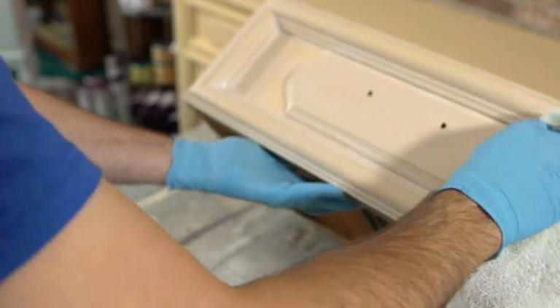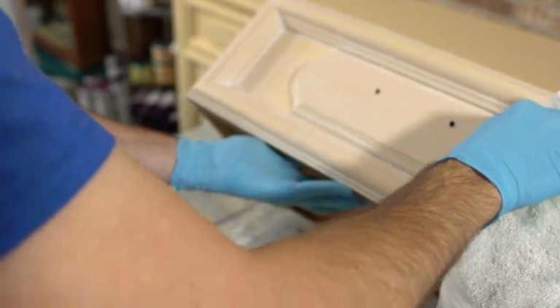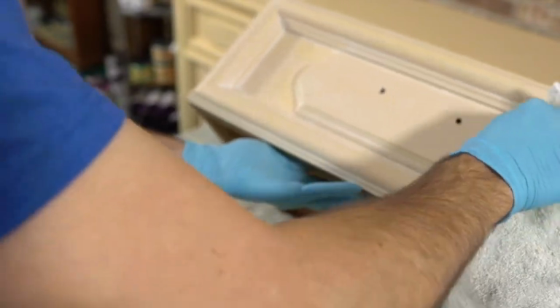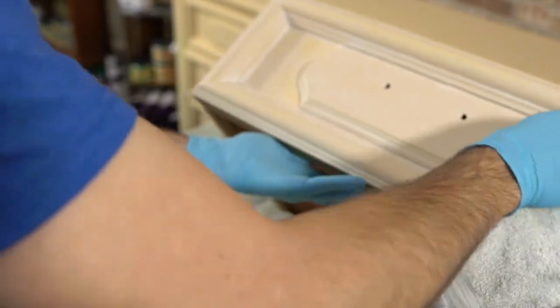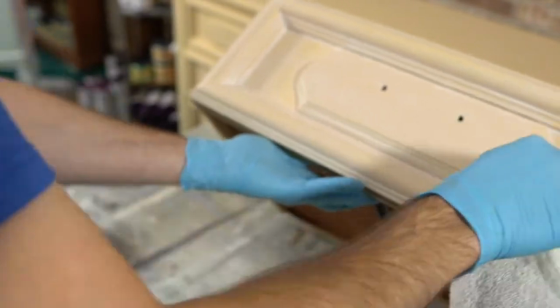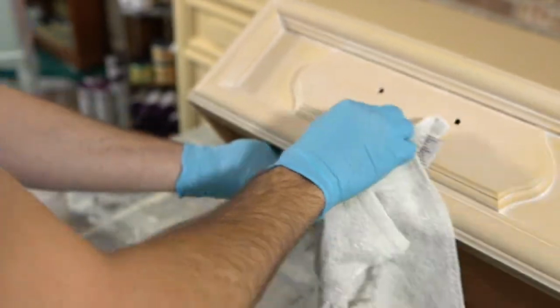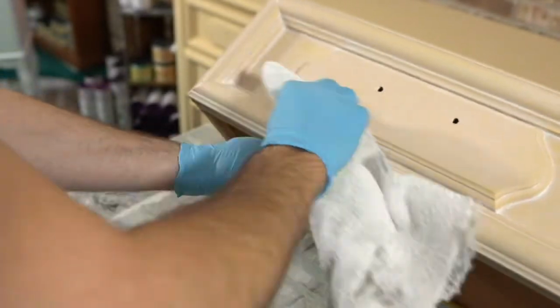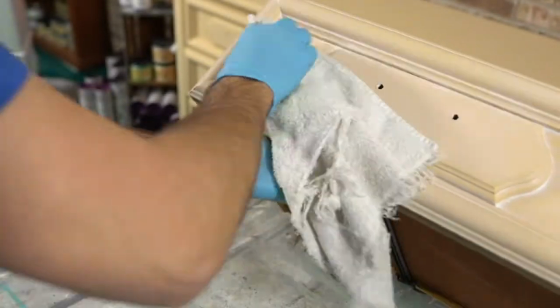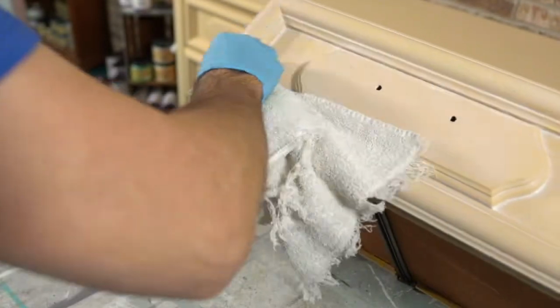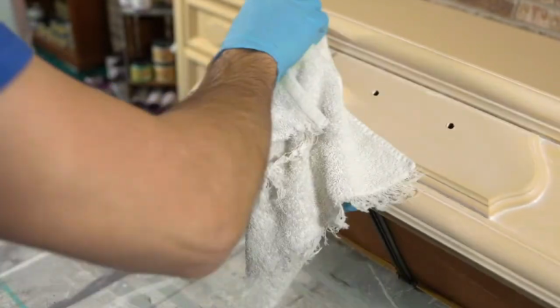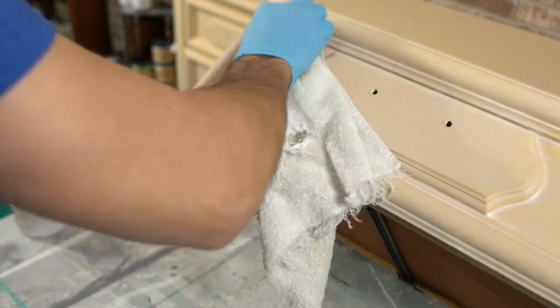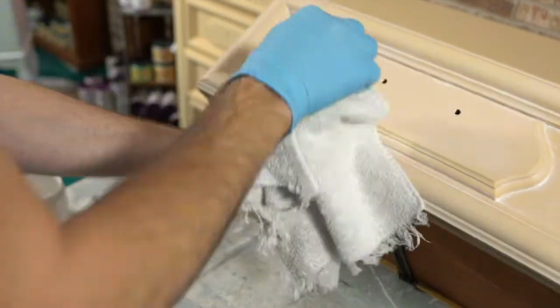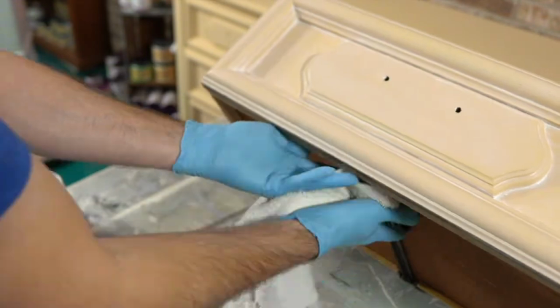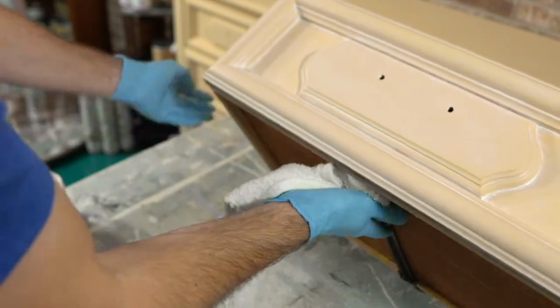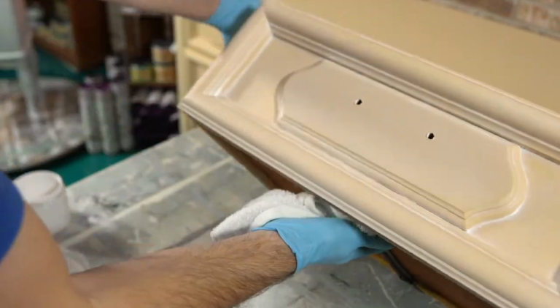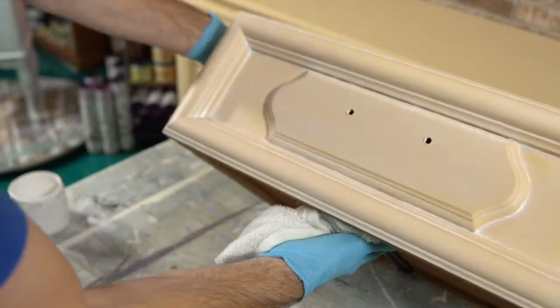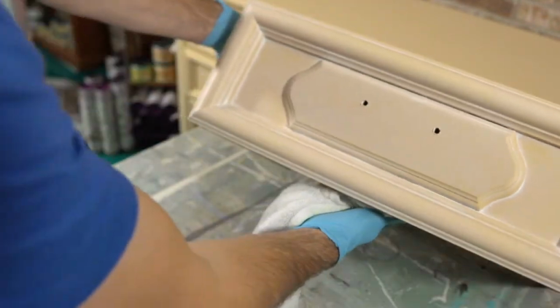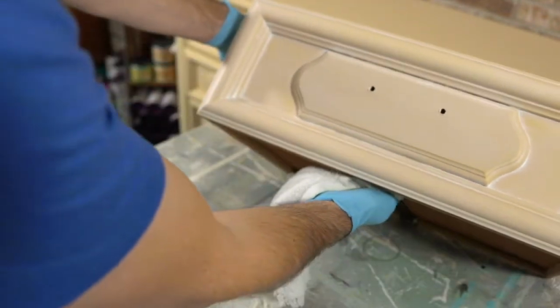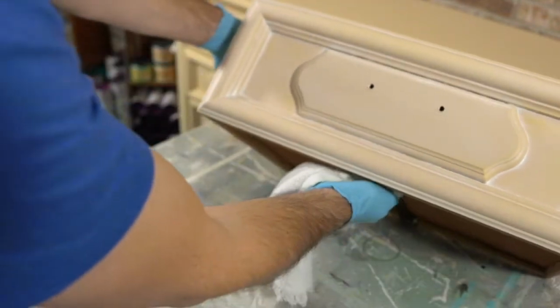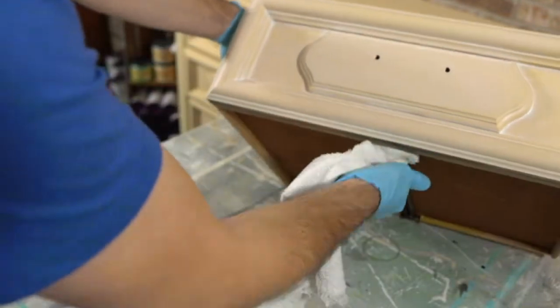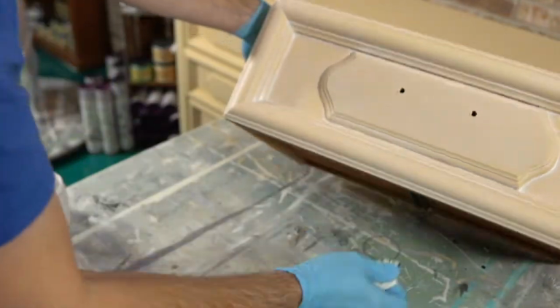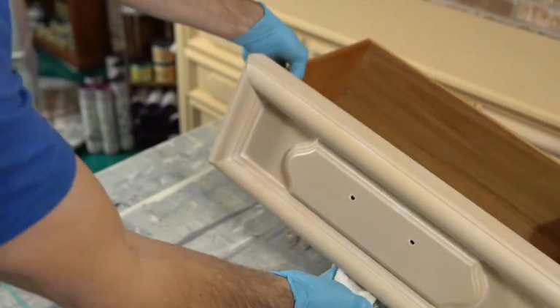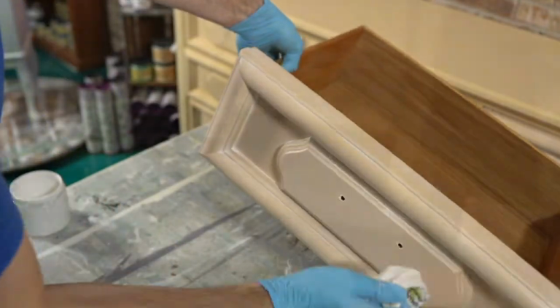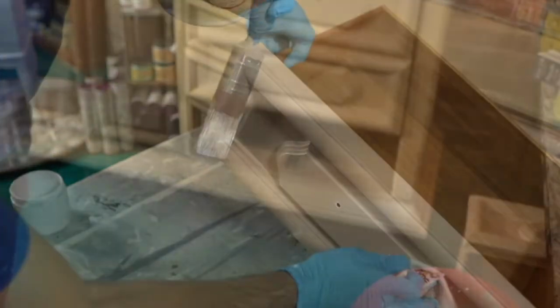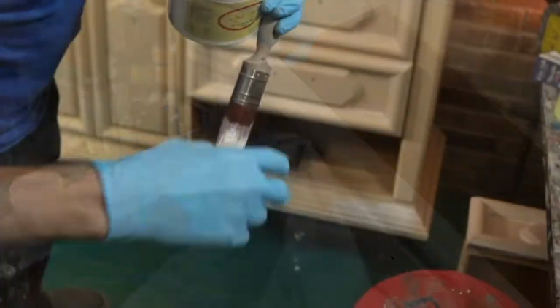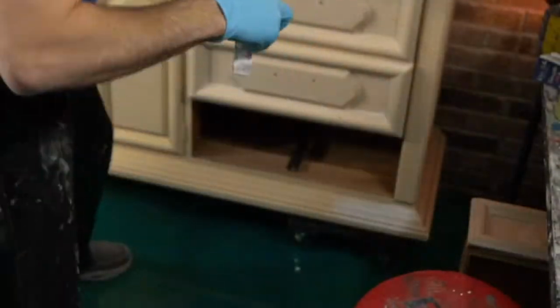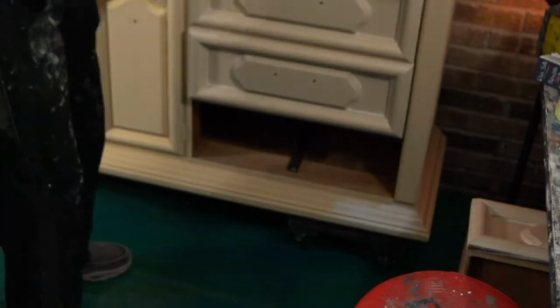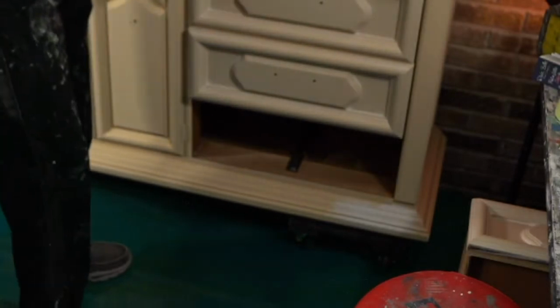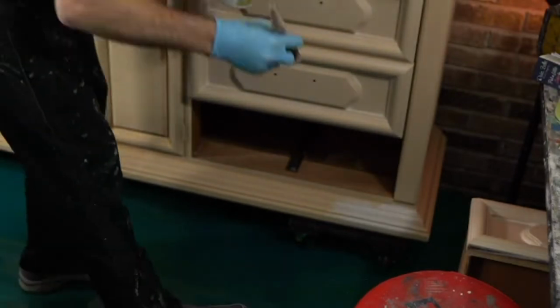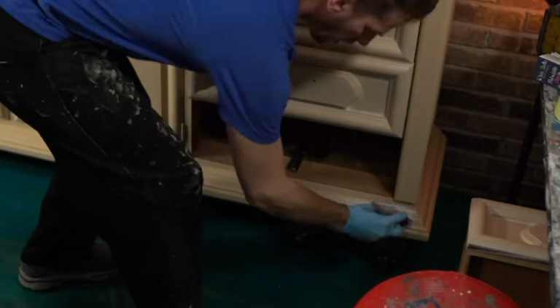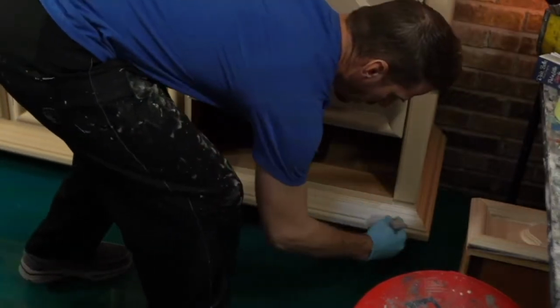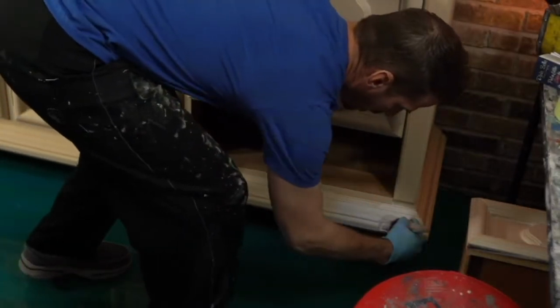What do you all think of that? I think it's going to be a really nice, soft look. We could do some down here while I have that drawer out.